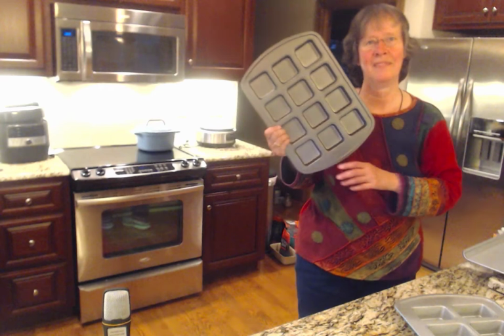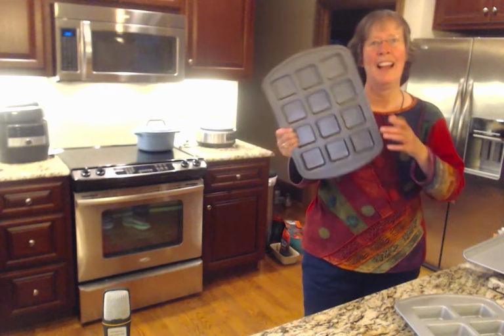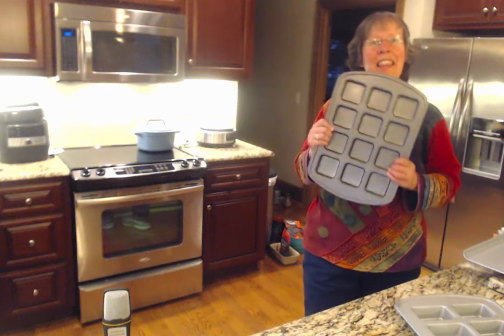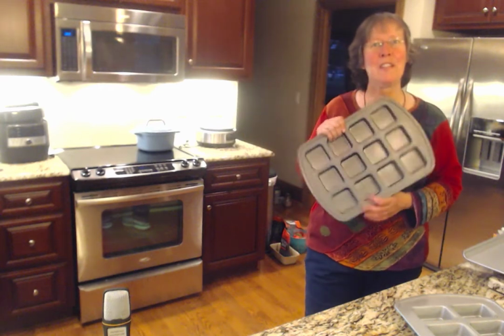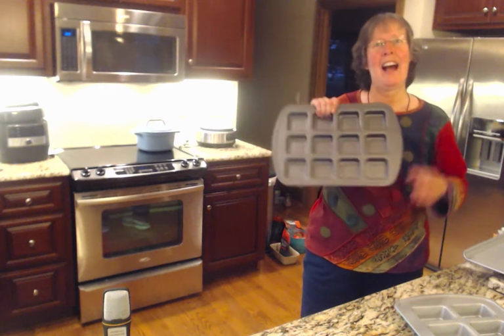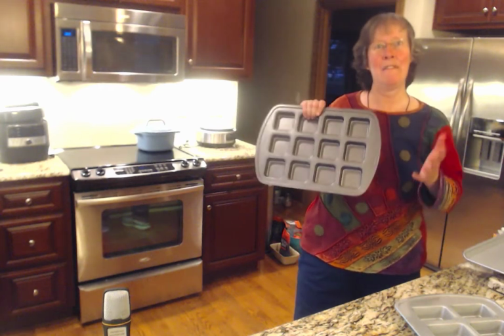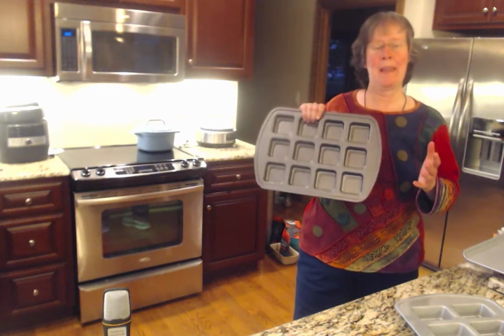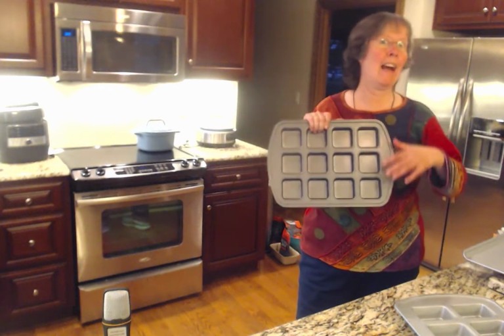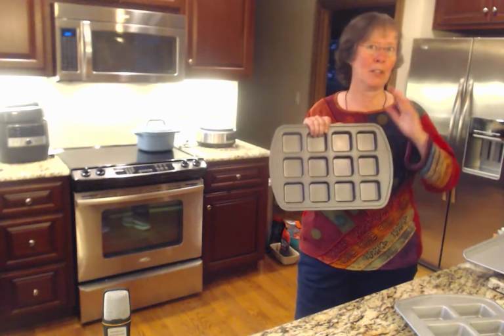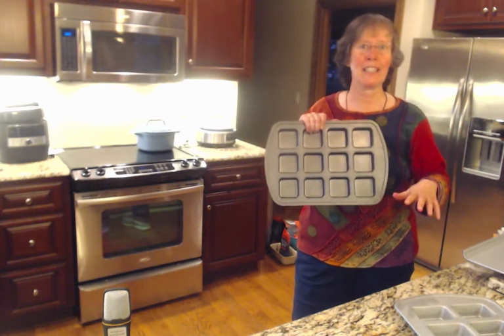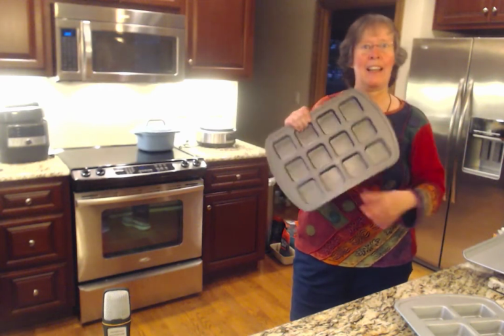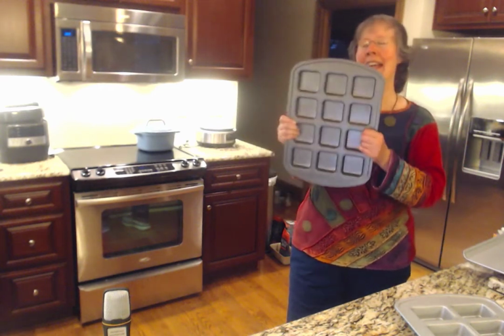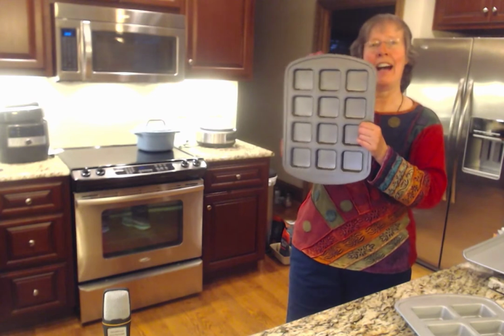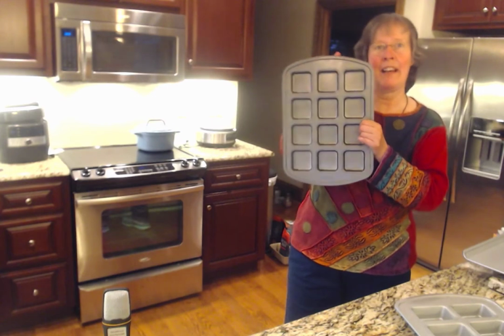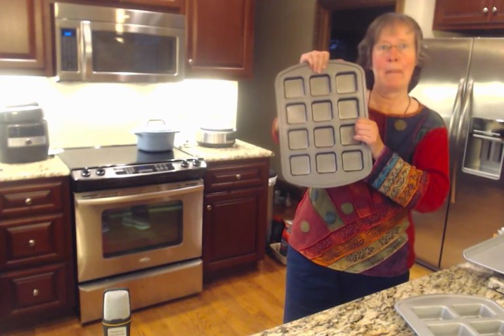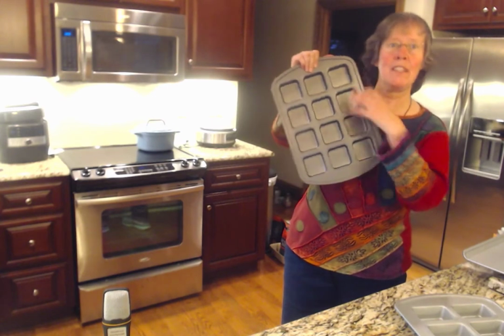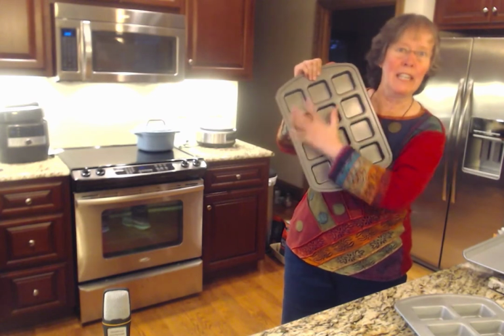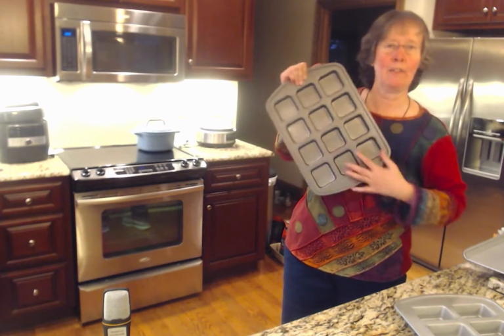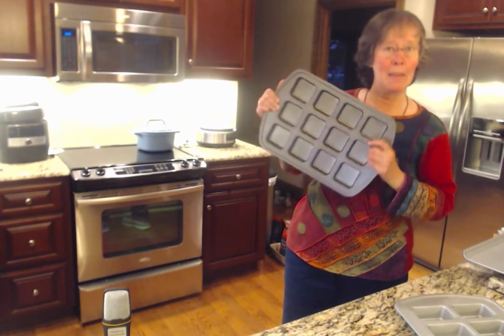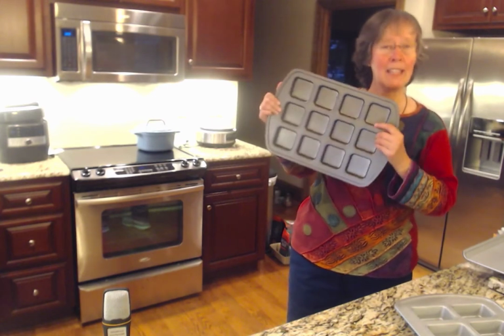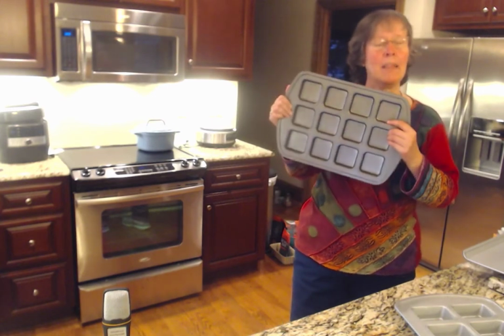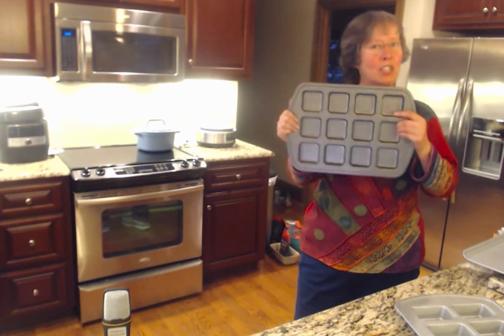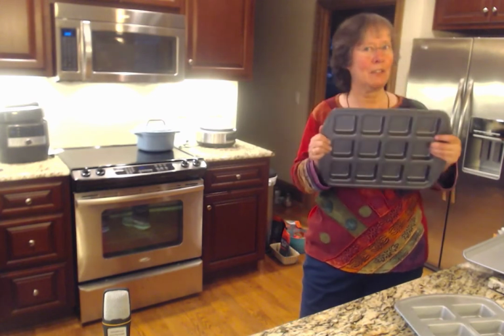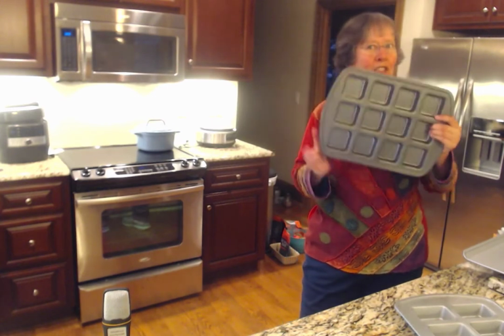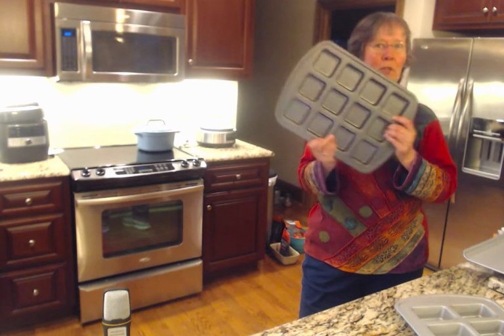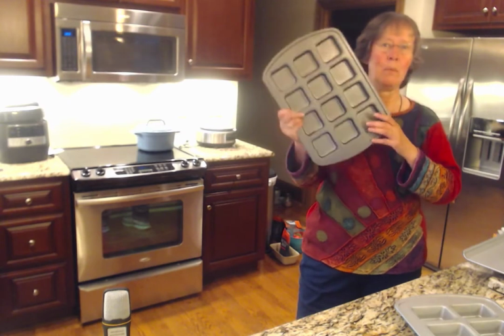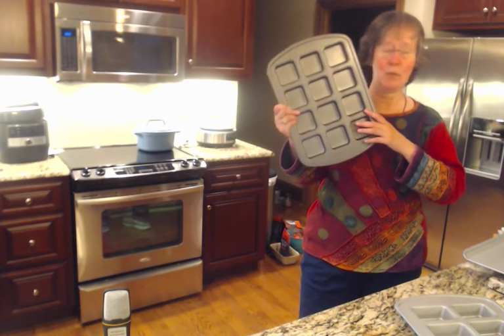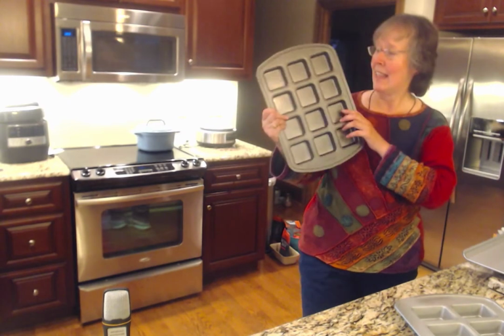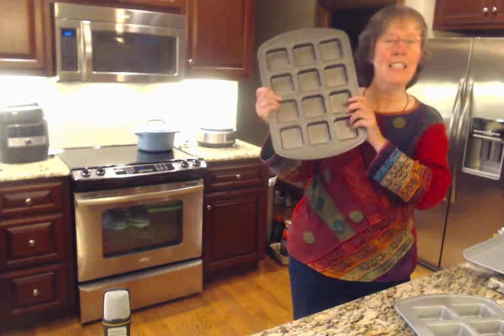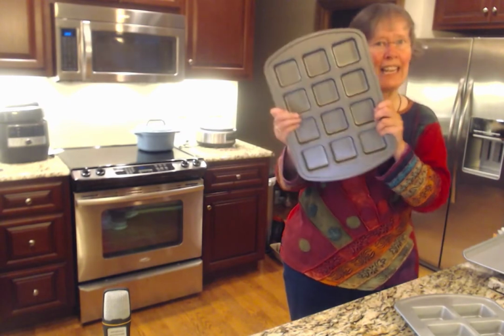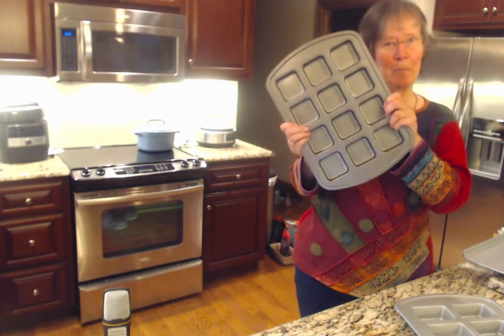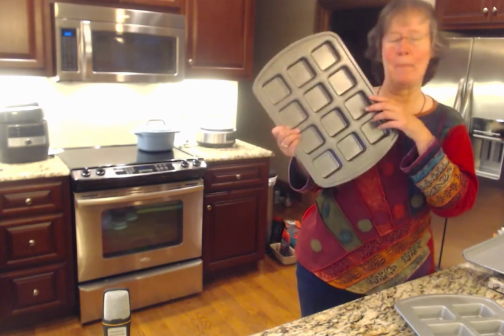Hi there folks, I love to bake and have from the earliest time. I love Pampered Chef's unique bake pans because there's so many different things you can do with each one. For instance, take our brownie pan.